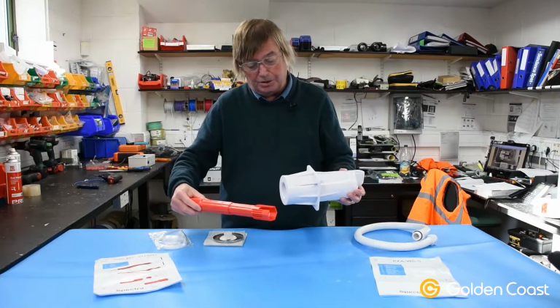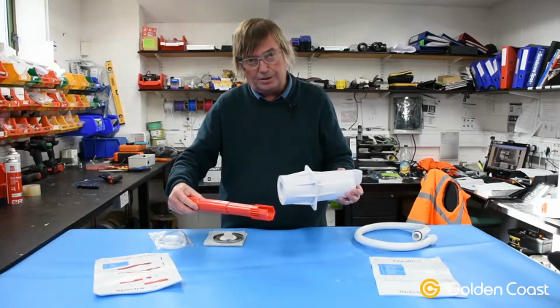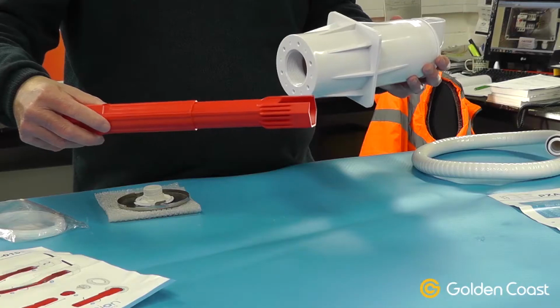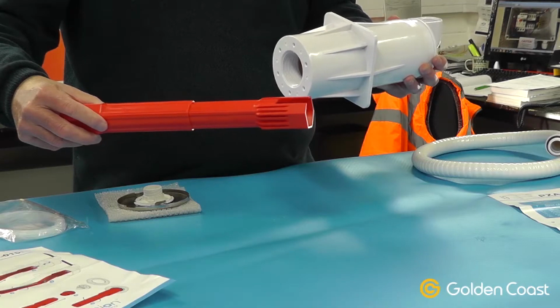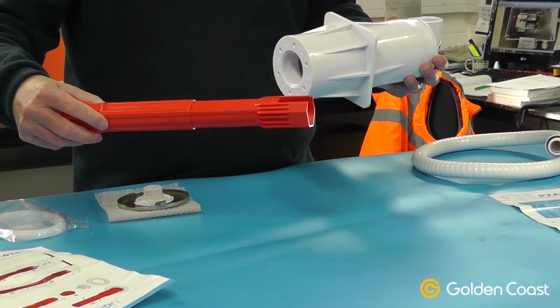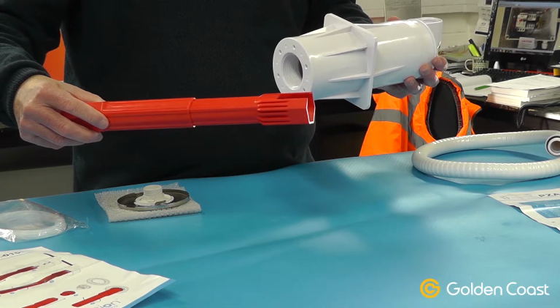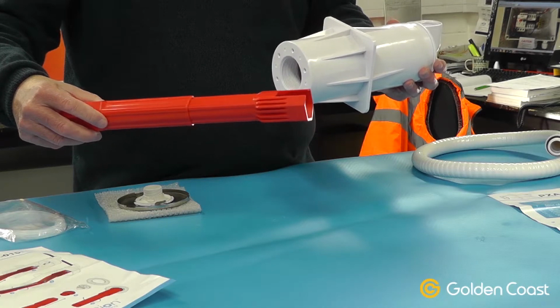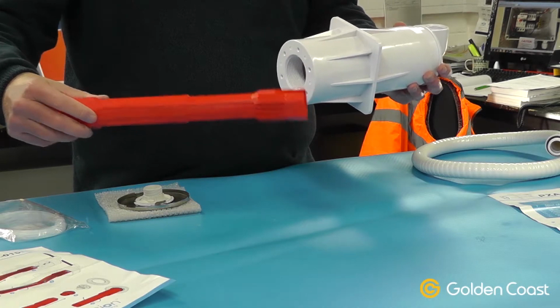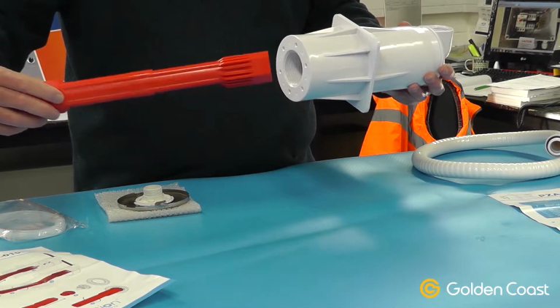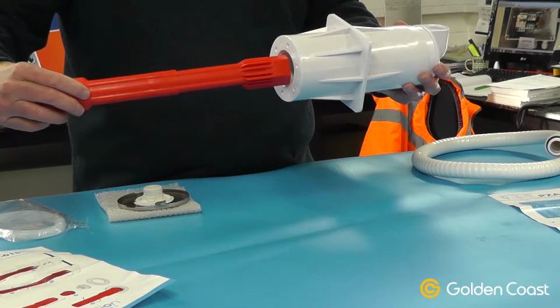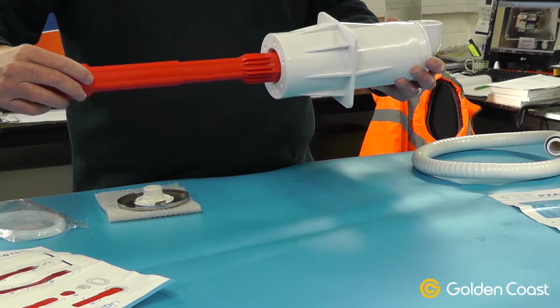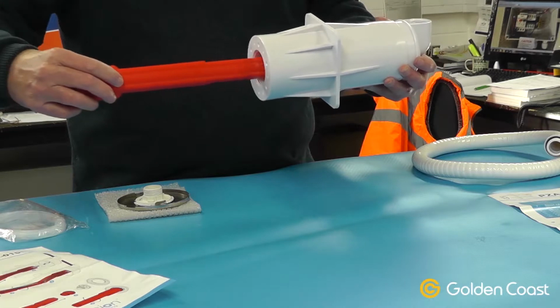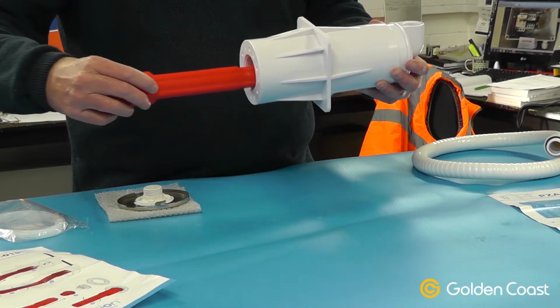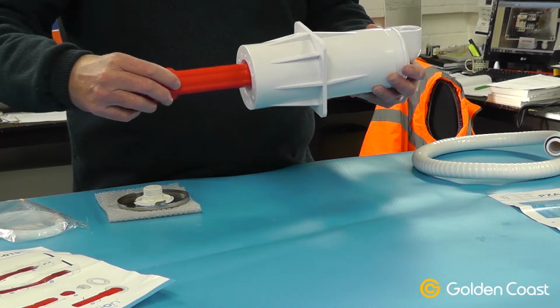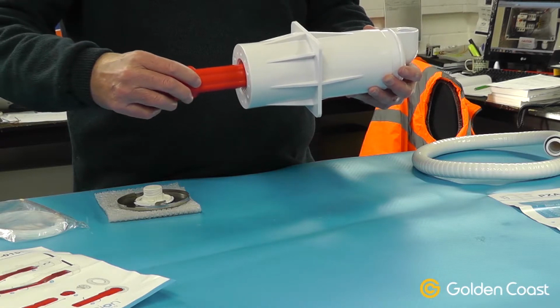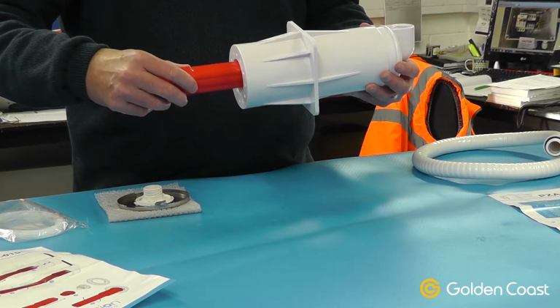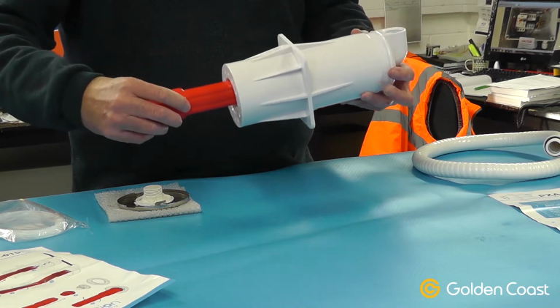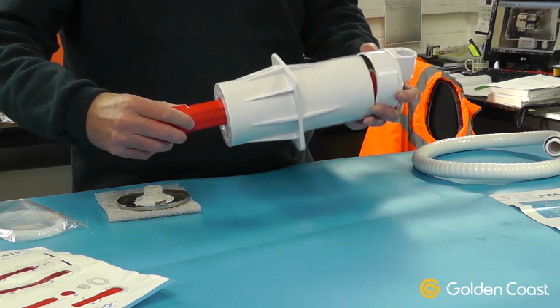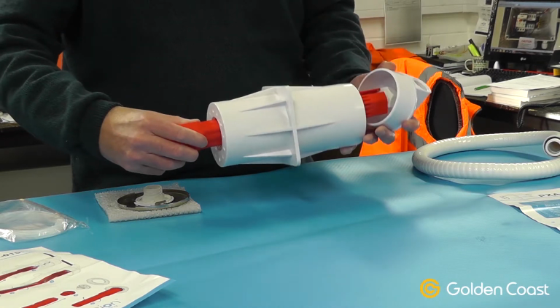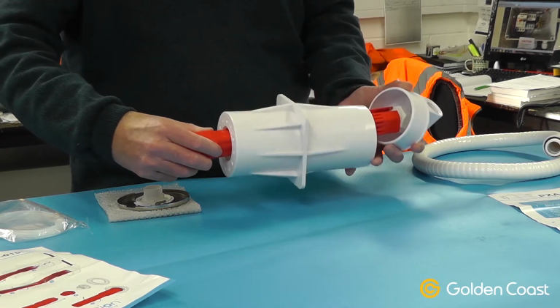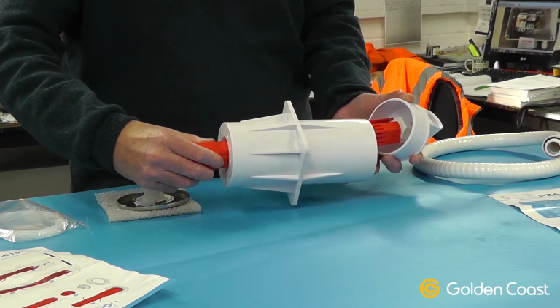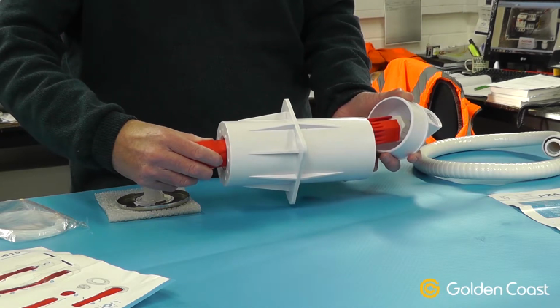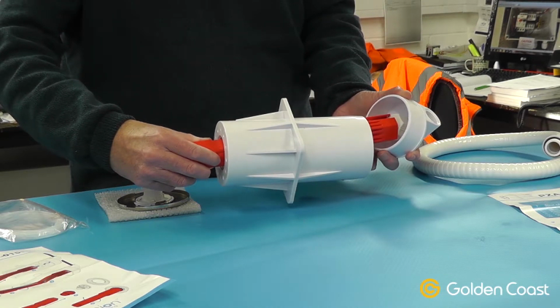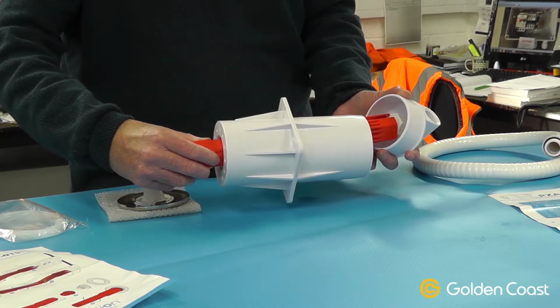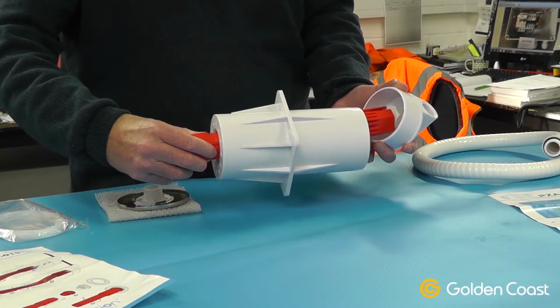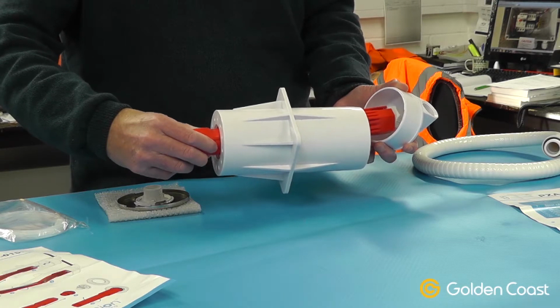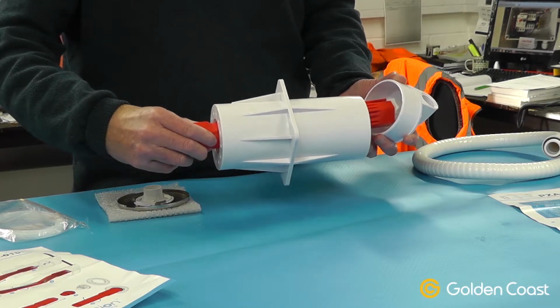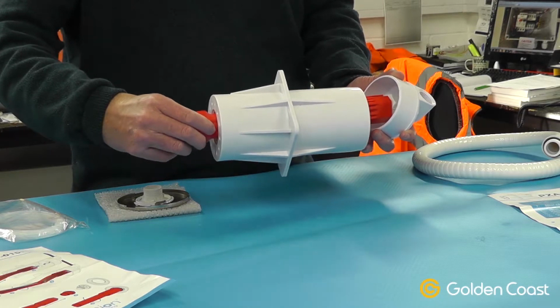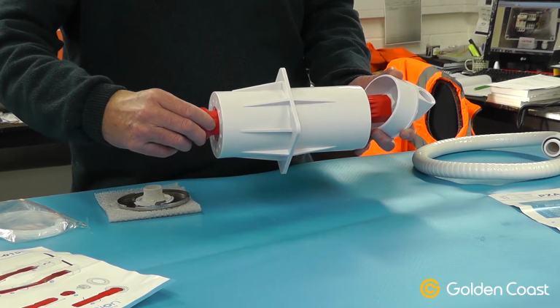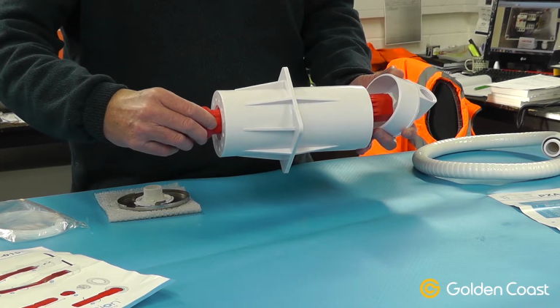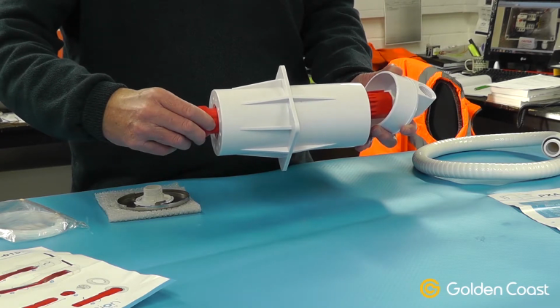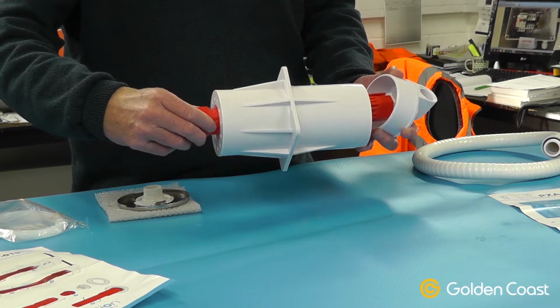There's a slot in the side which goes over the flex. You then insert the tool into the front and you can get right to the nut at the back in order to do up the nut. Without this tool you wouldn't be able to get the waterproof seal on that gland.